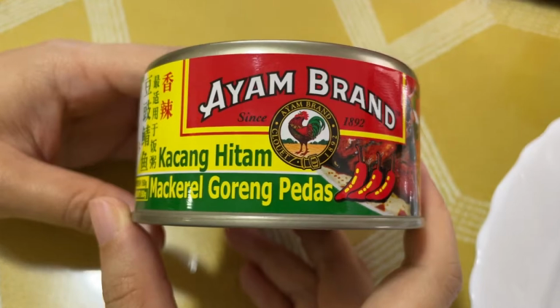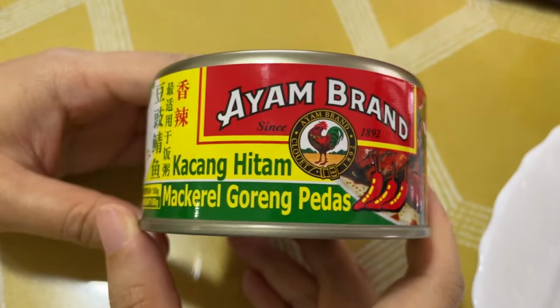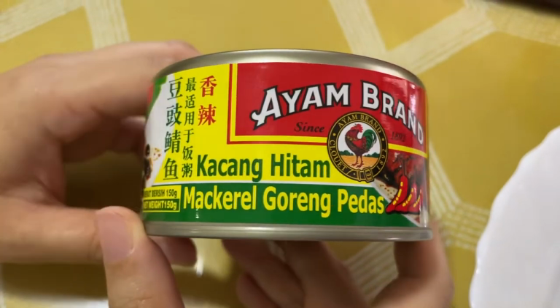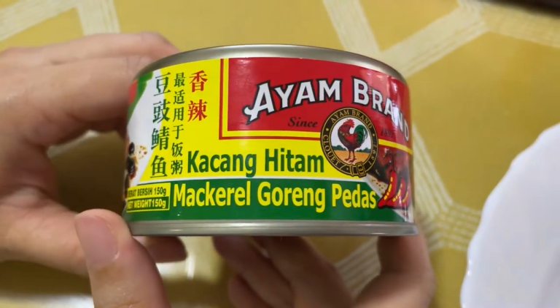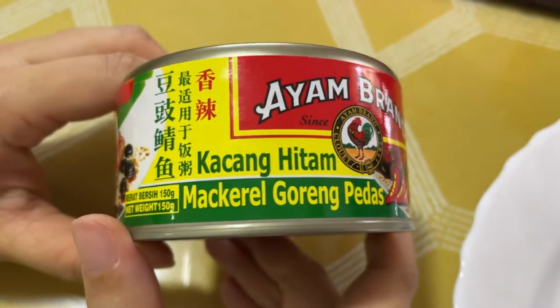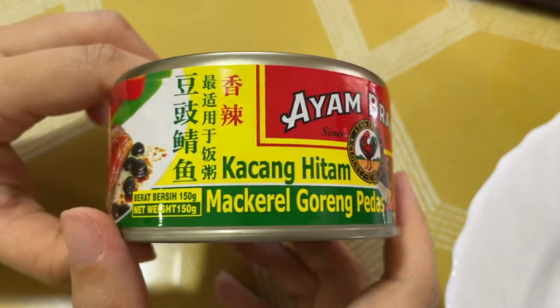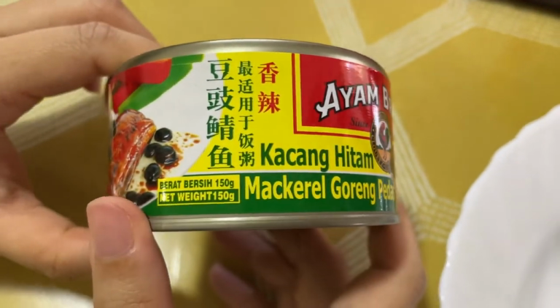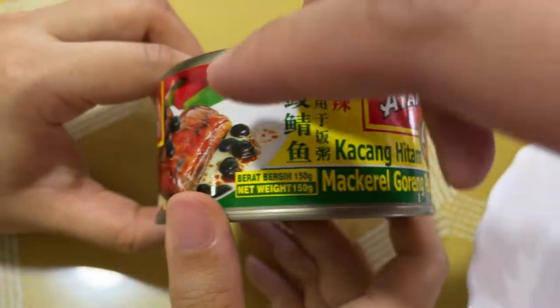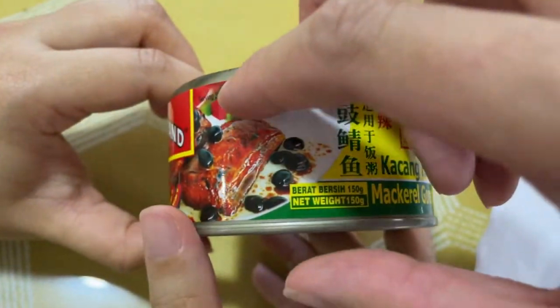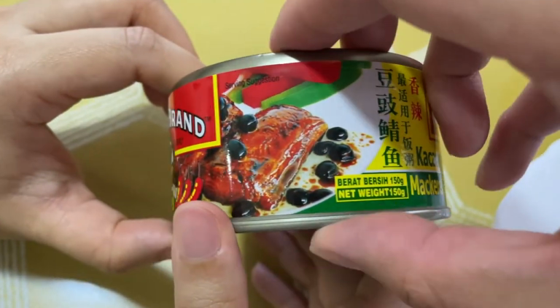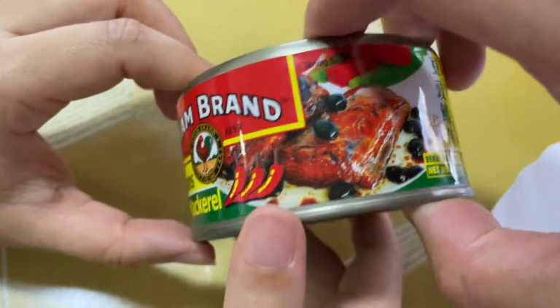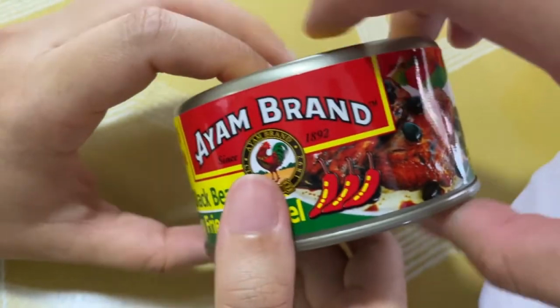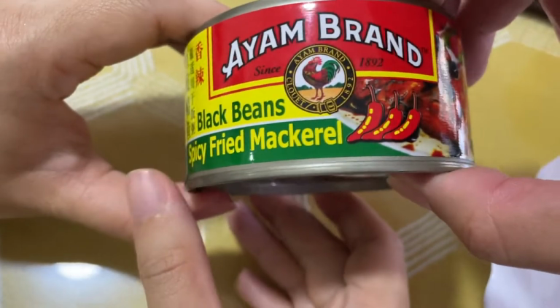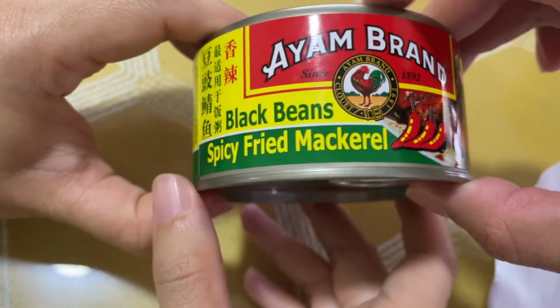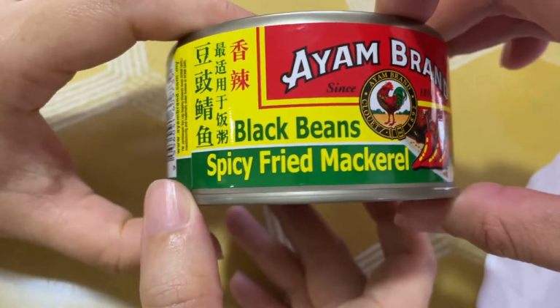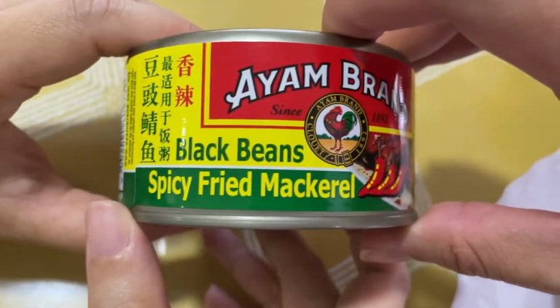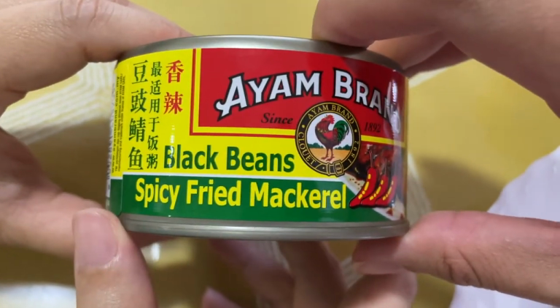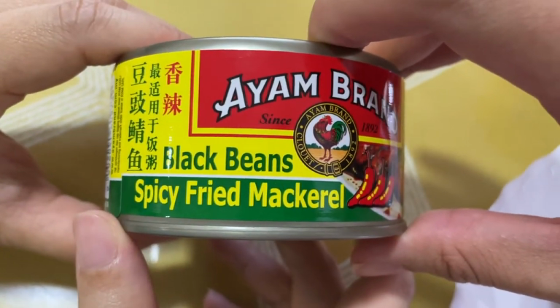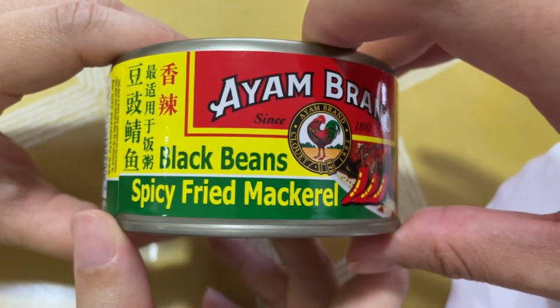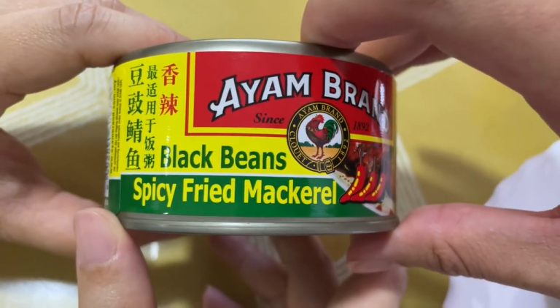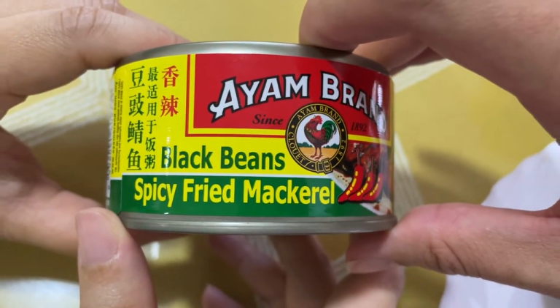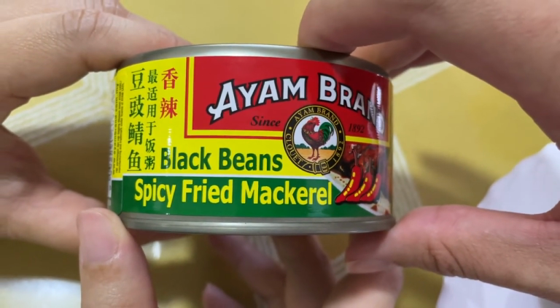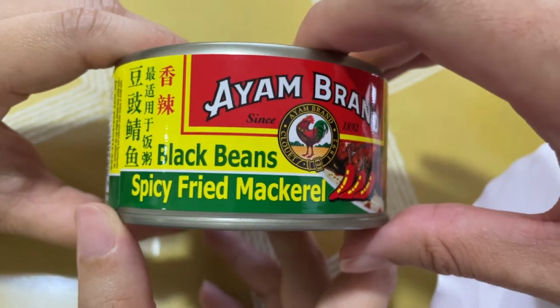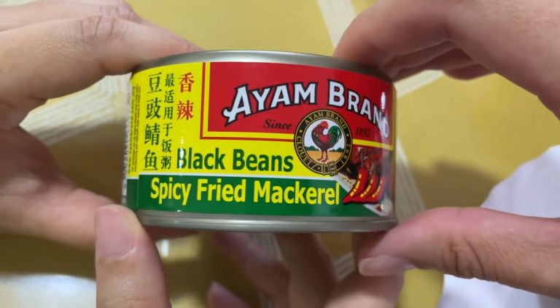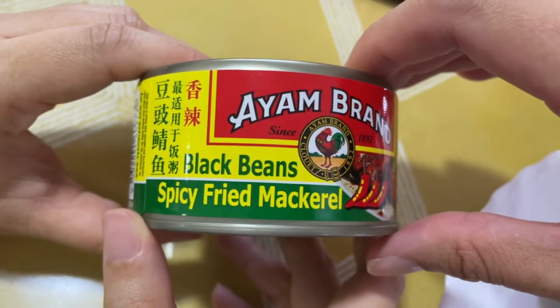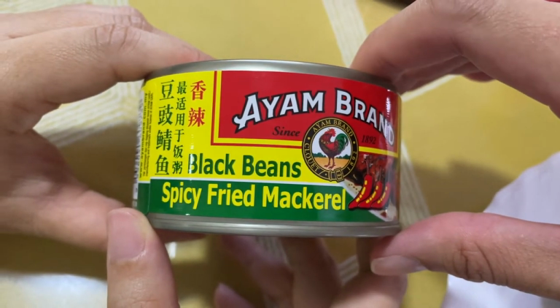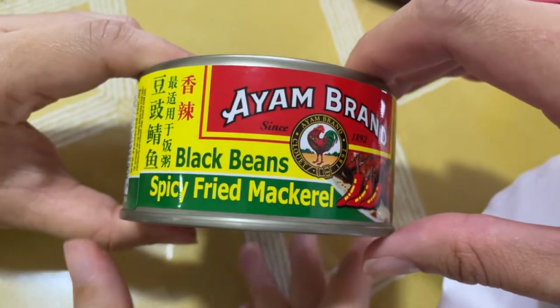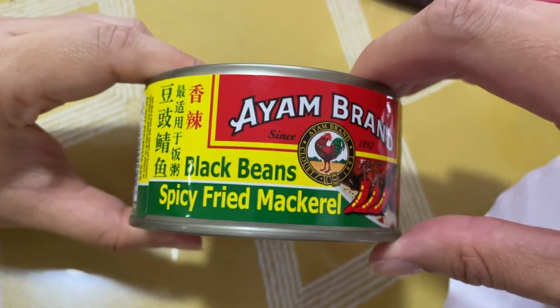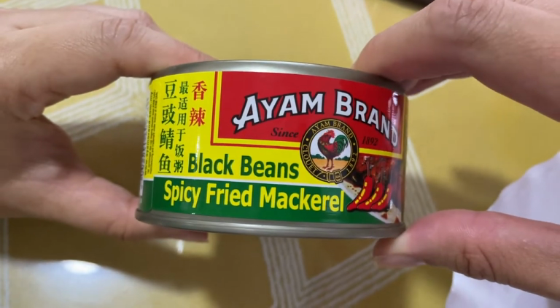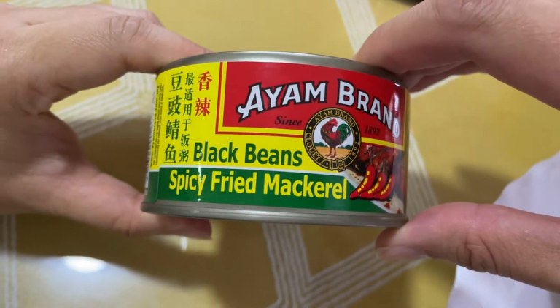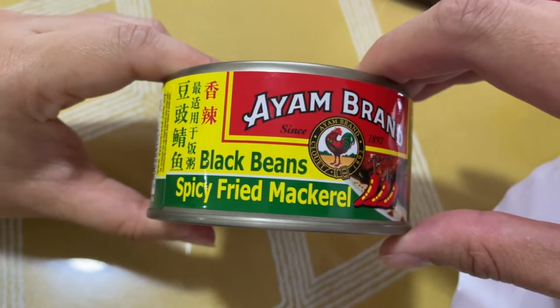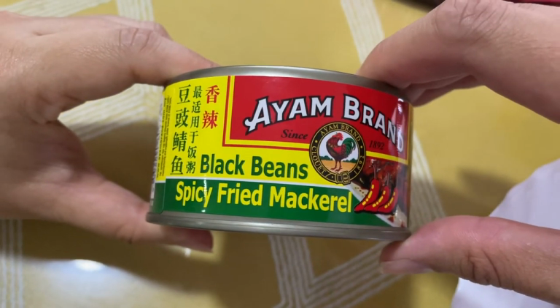Hi everyone. I'm going to show you this Ayam Brand black bean with a spicy fried mackerel. We are also going to do an opening and see the look and taste.